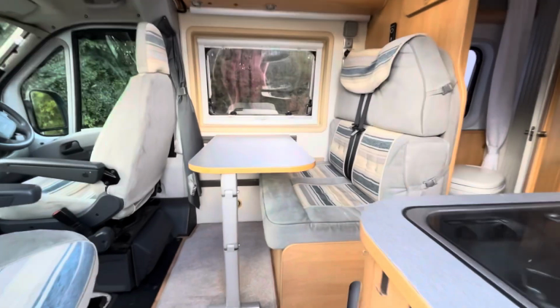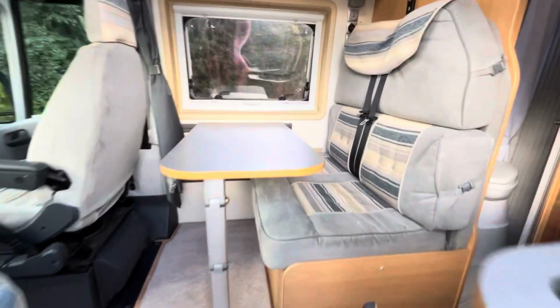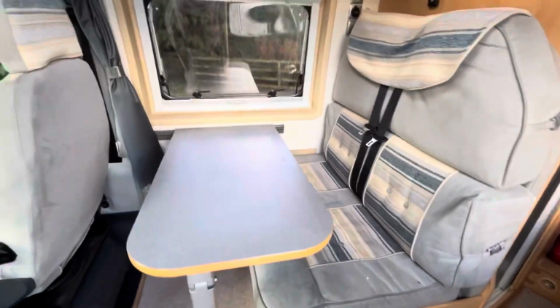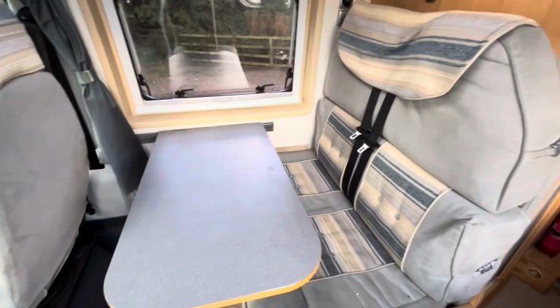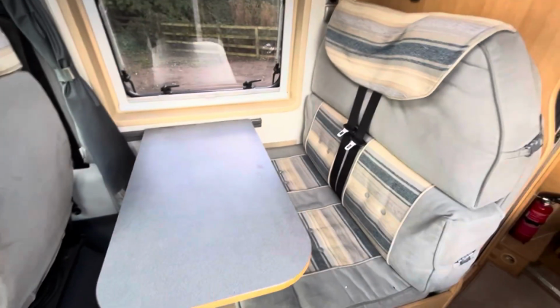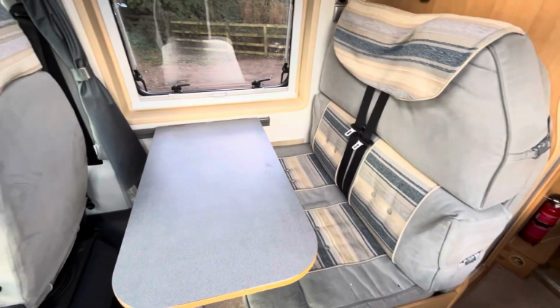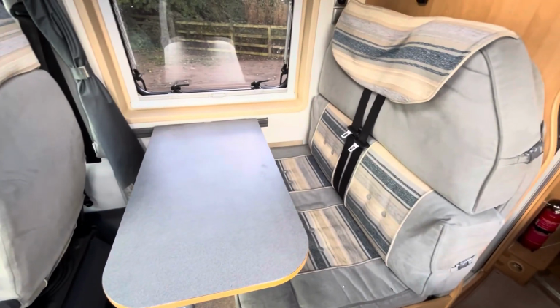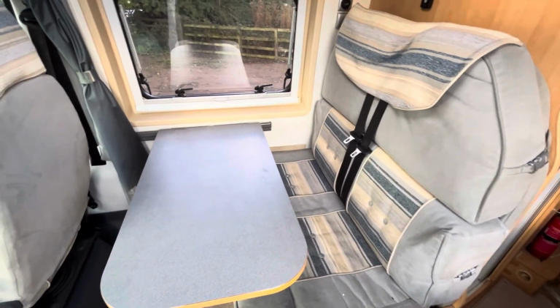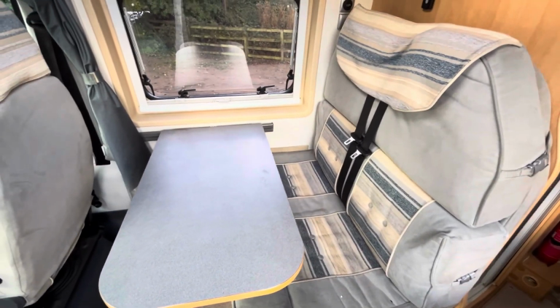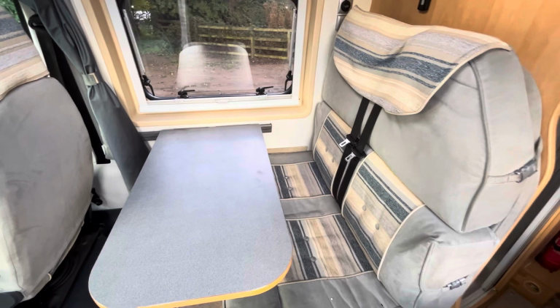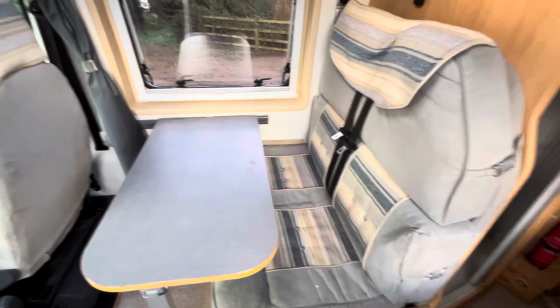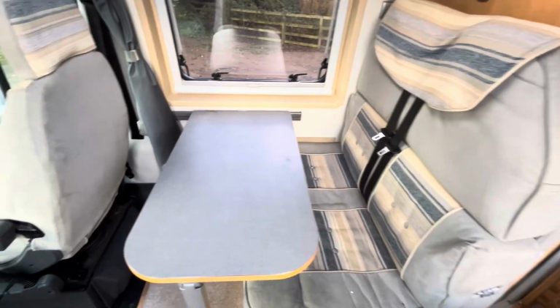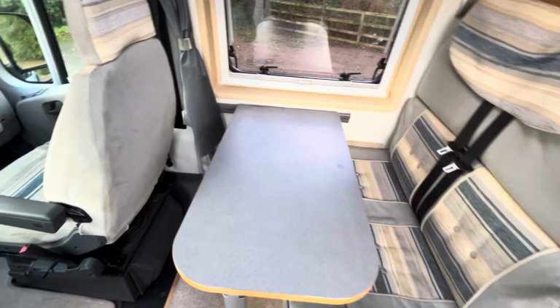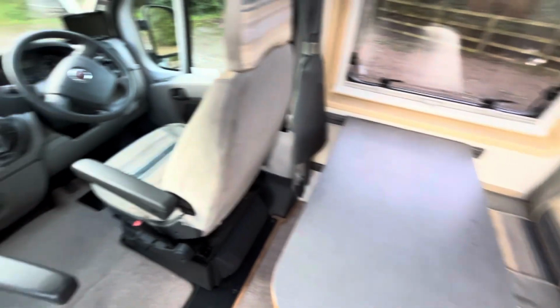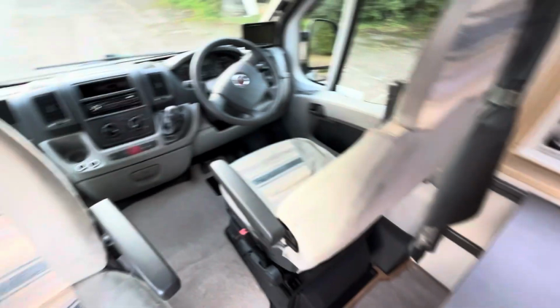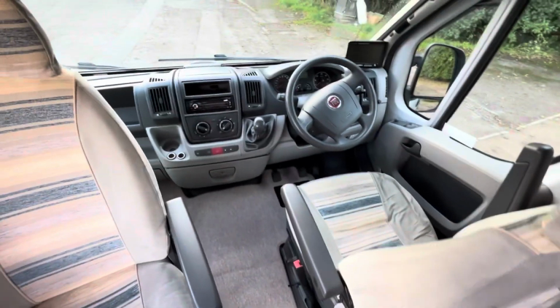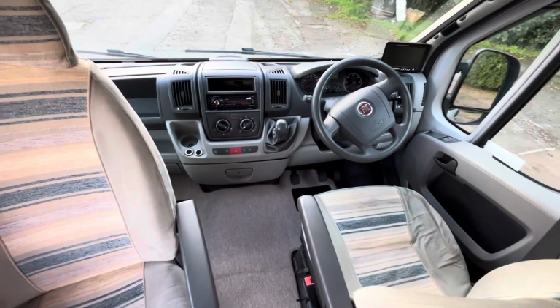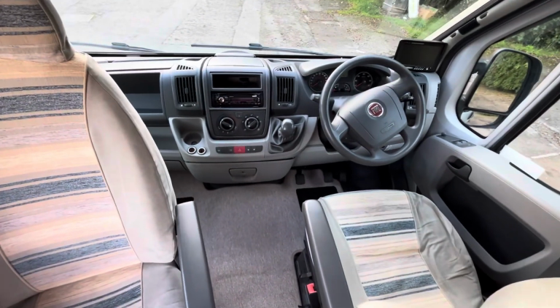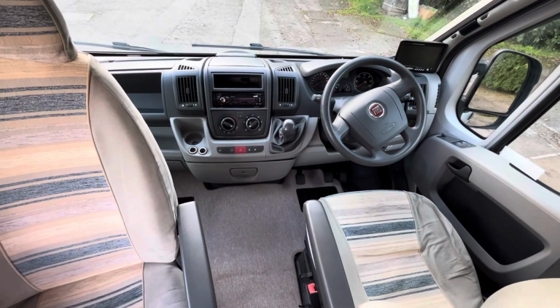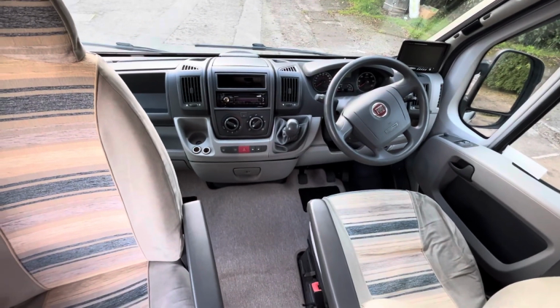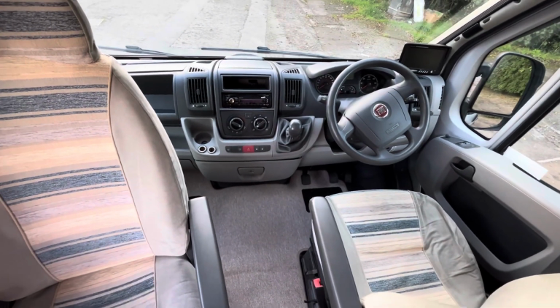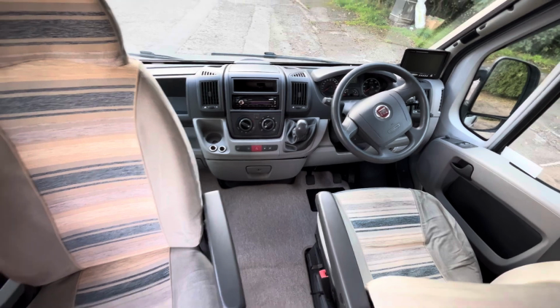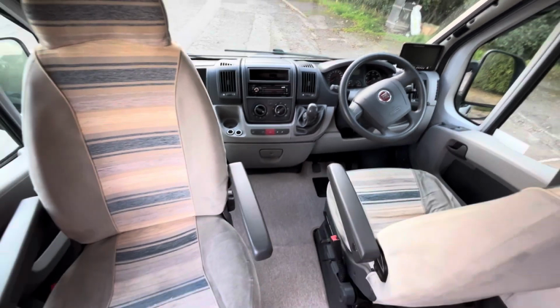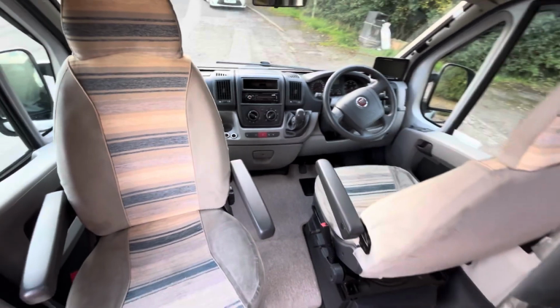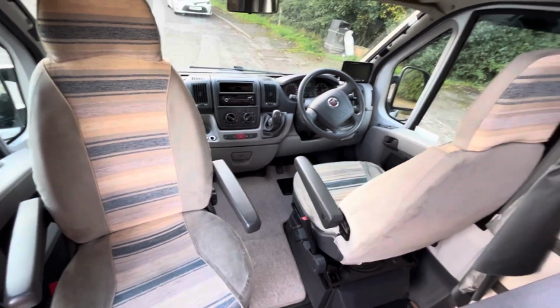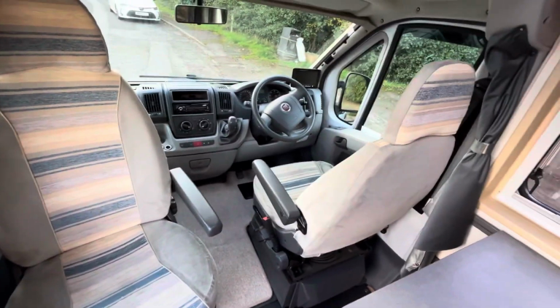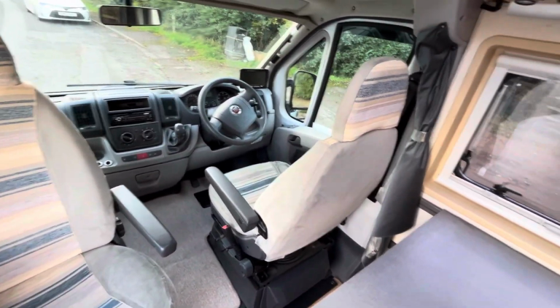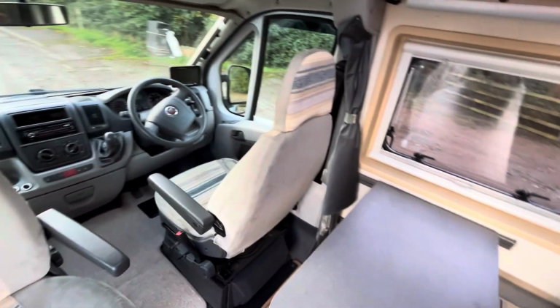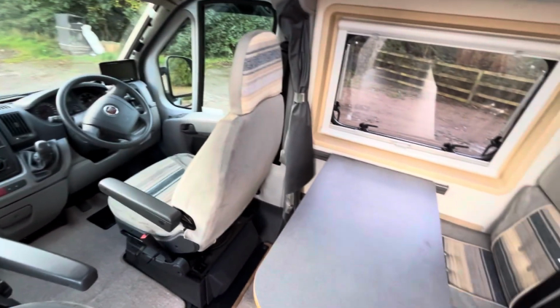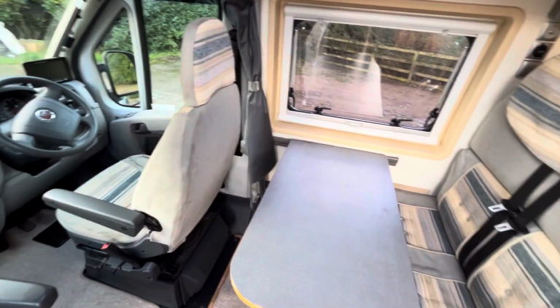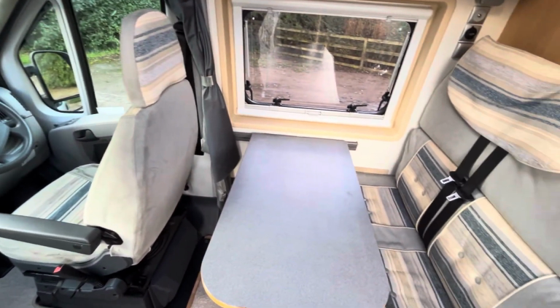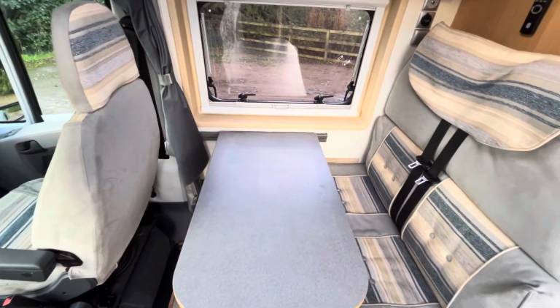Straight opposite the sliding door we've got the half dinette — two additional seat belts in the back. There's the cab with air conditioning, and both front seats swivel to let this dining area easily seat four.